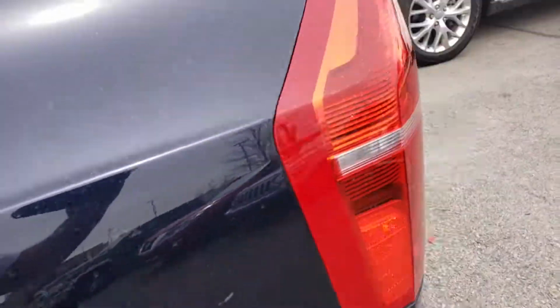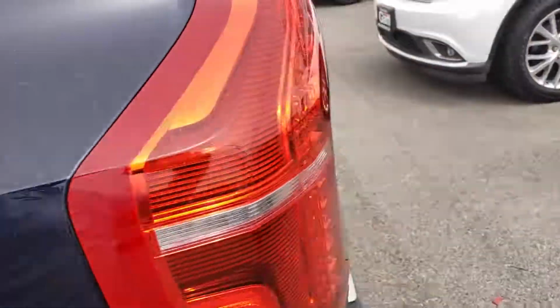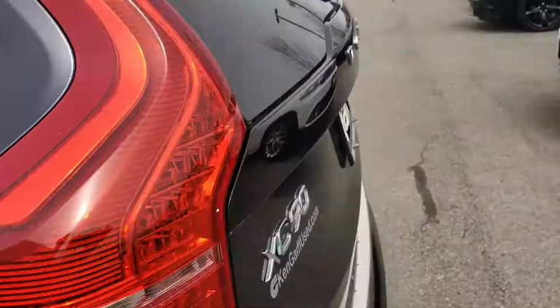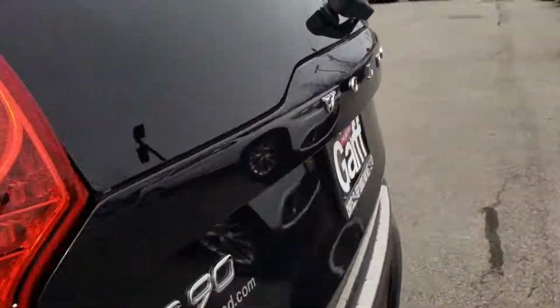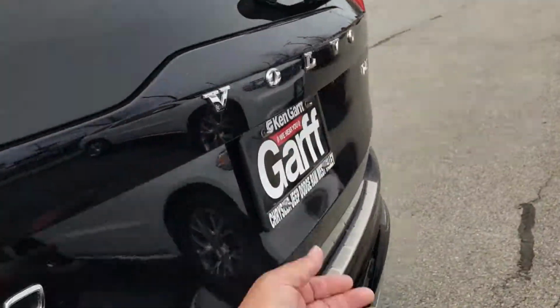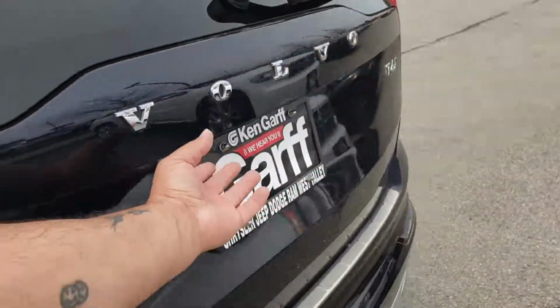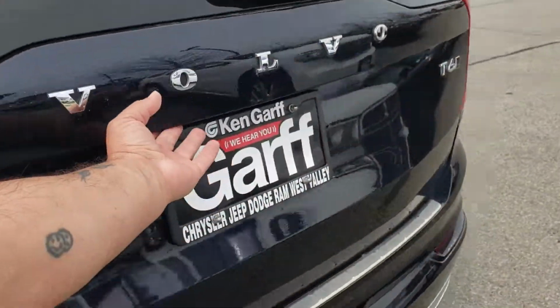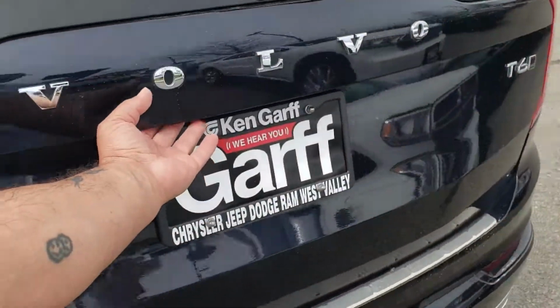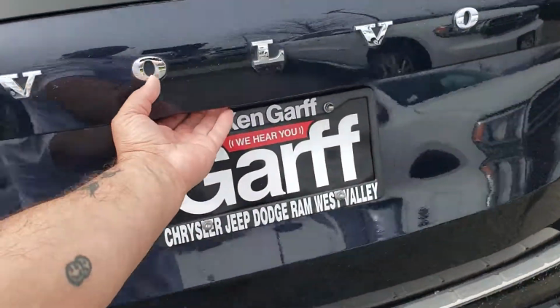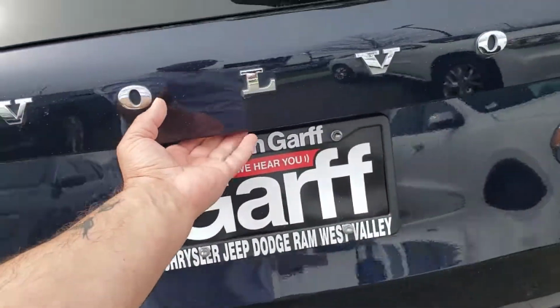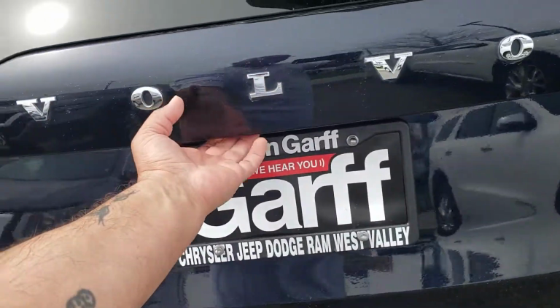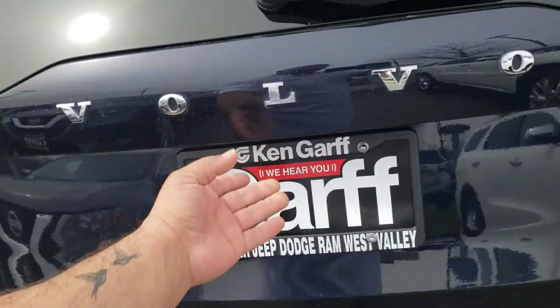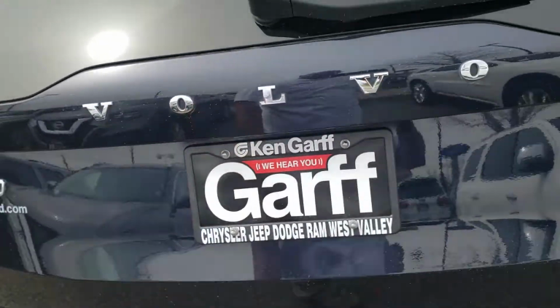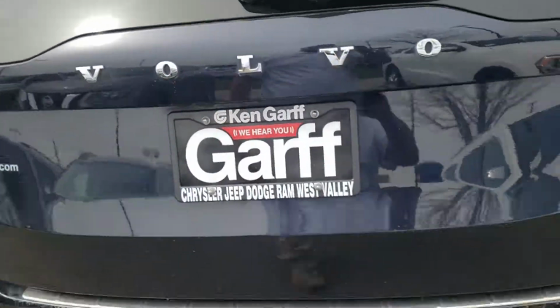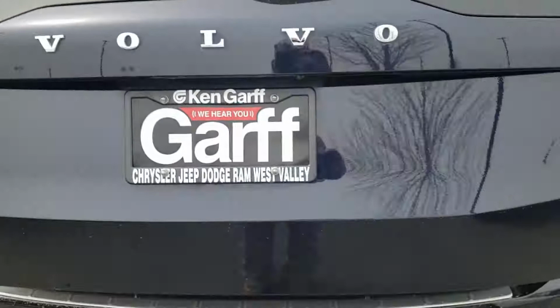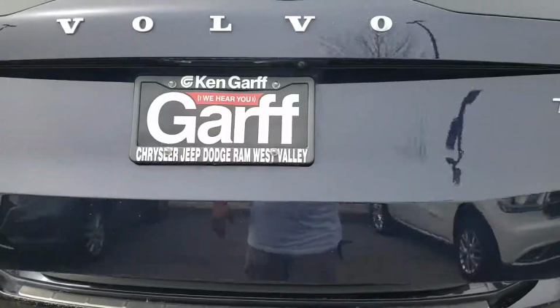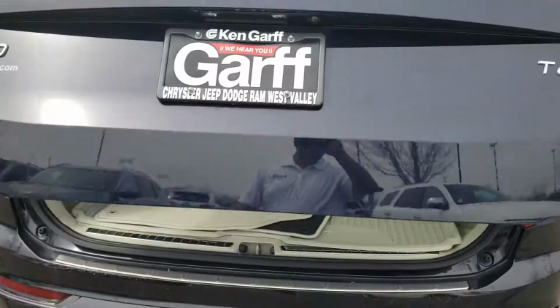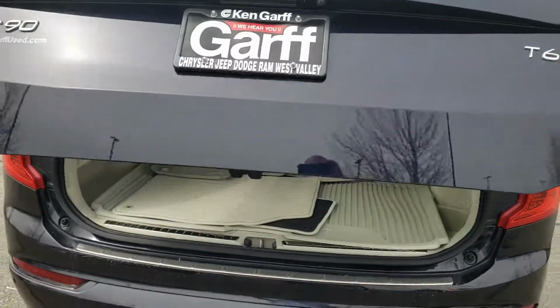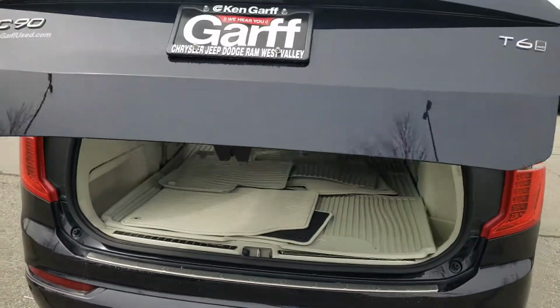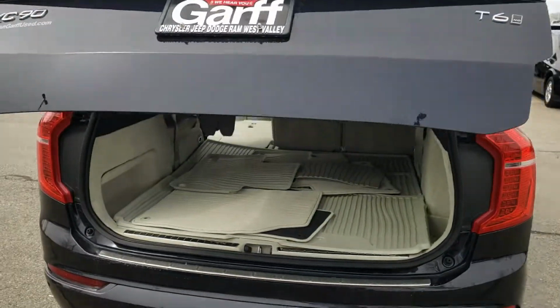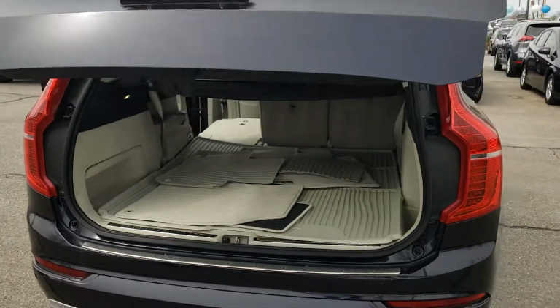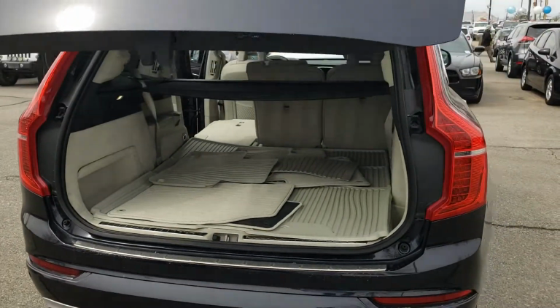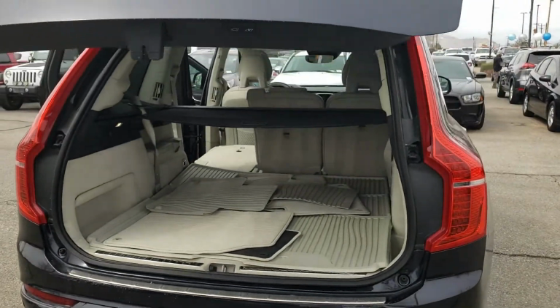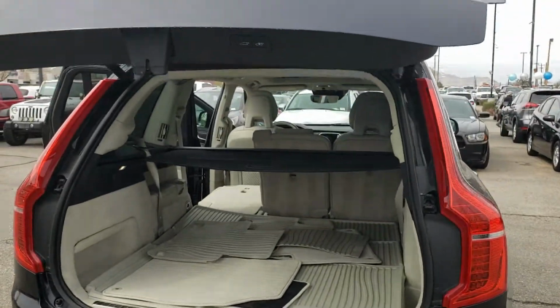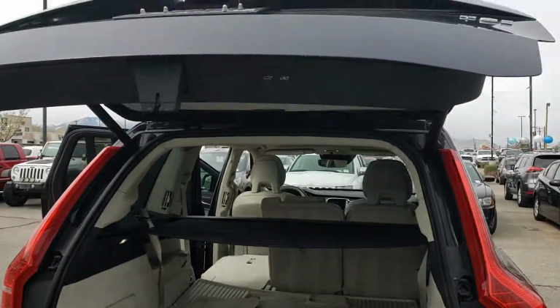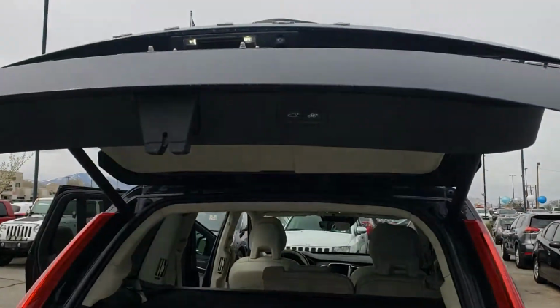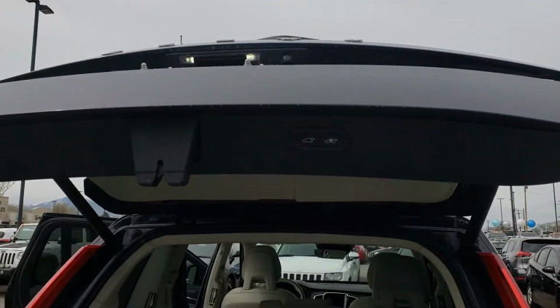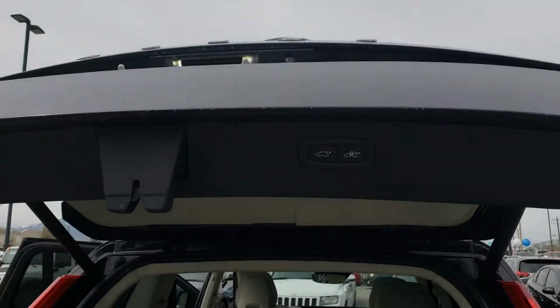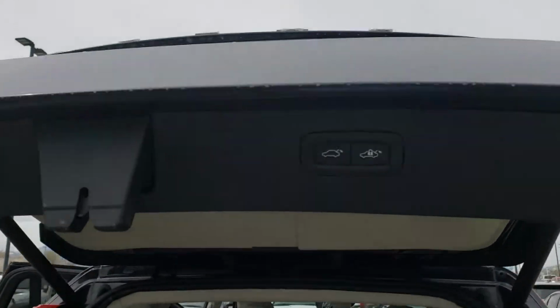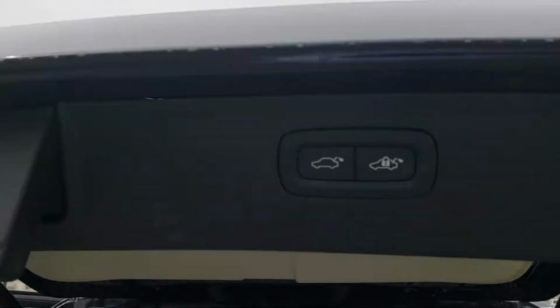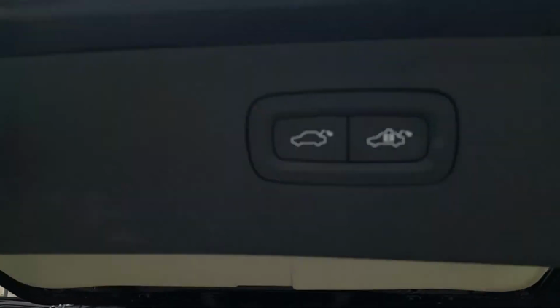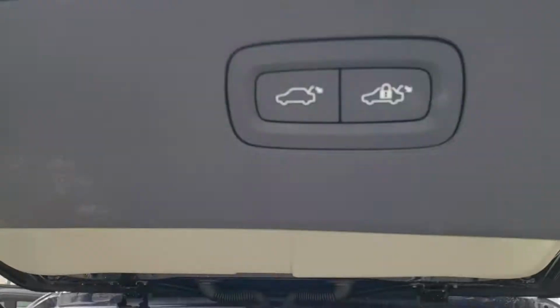And with this Volvo, it does have just the touch so you touch it and it goes up by itself, as well as the button to take it down which is right there.